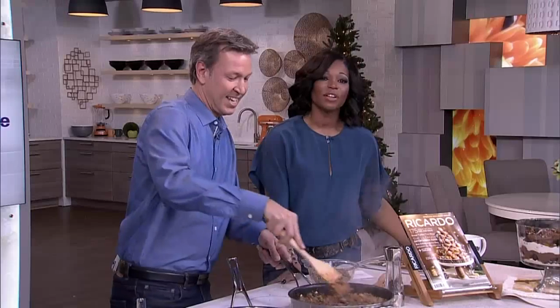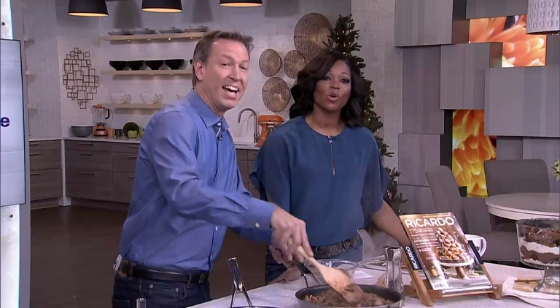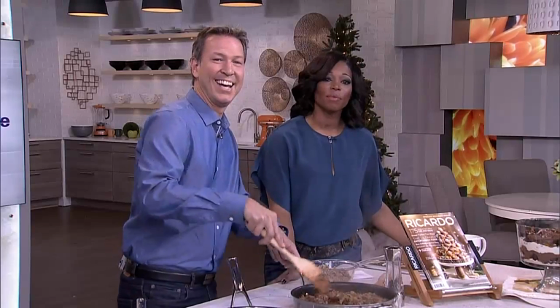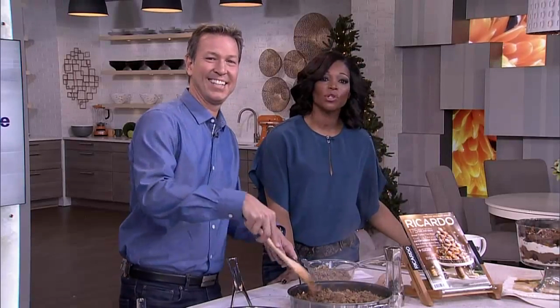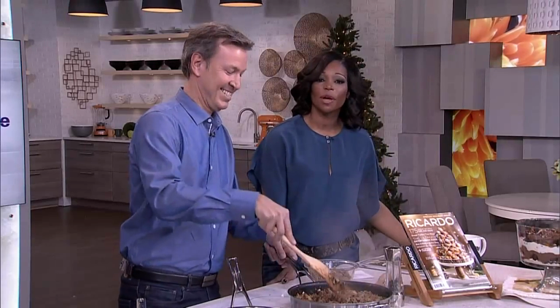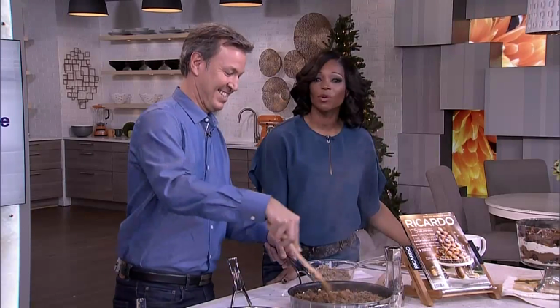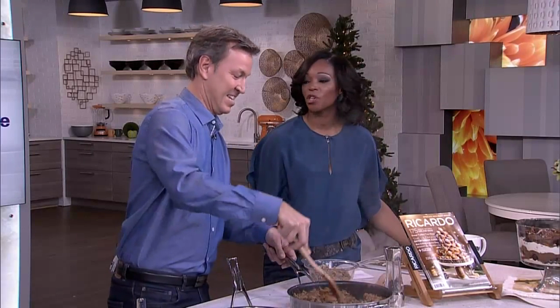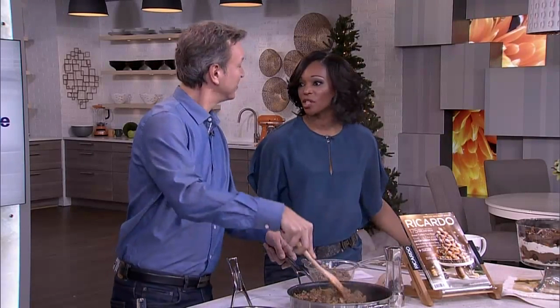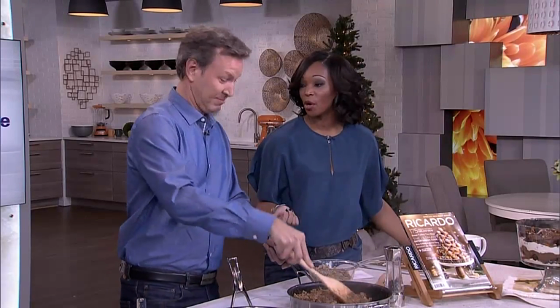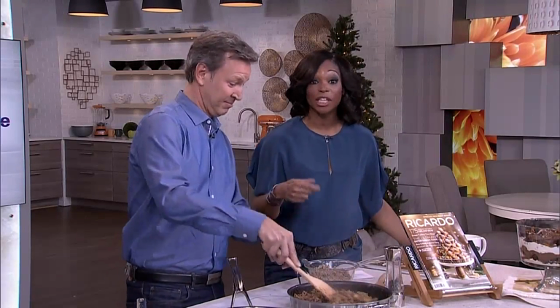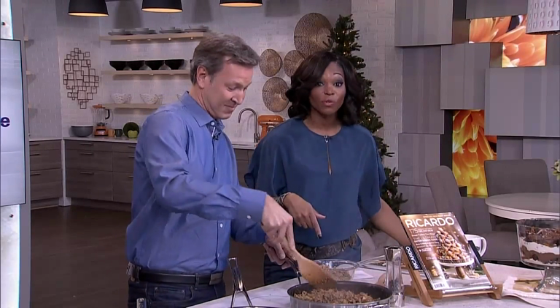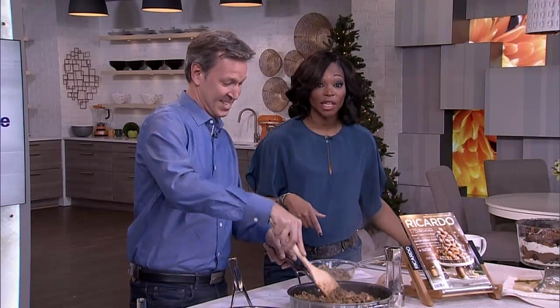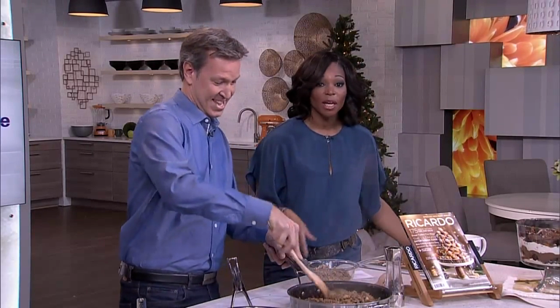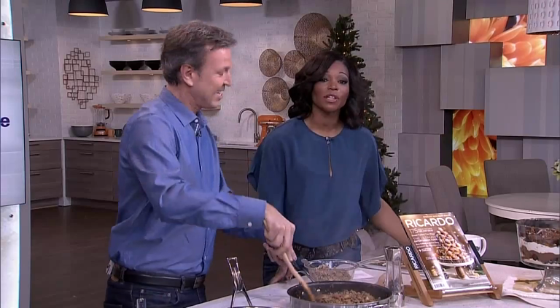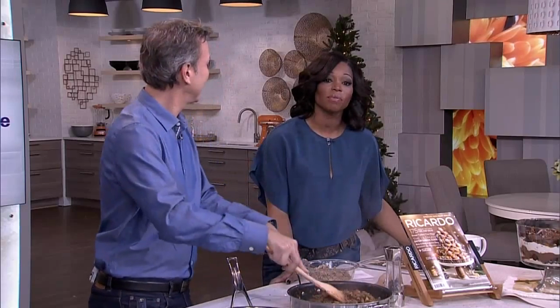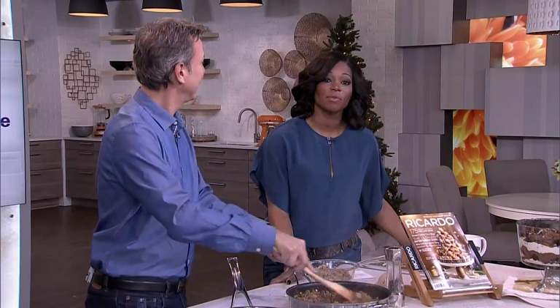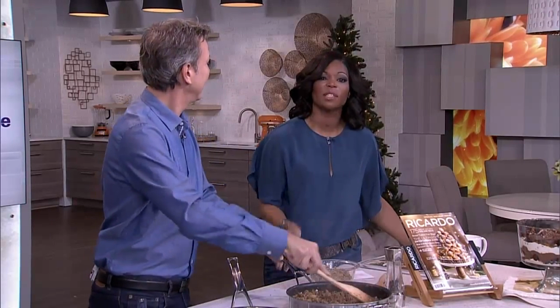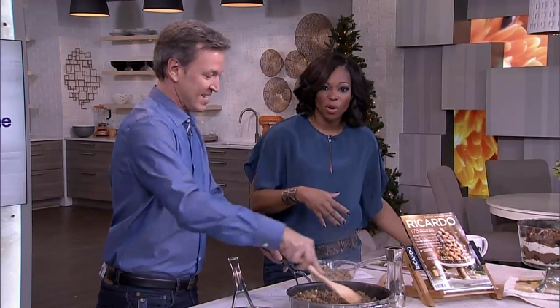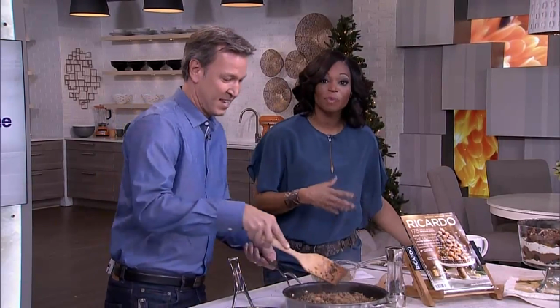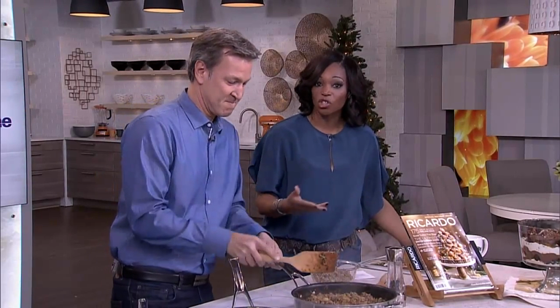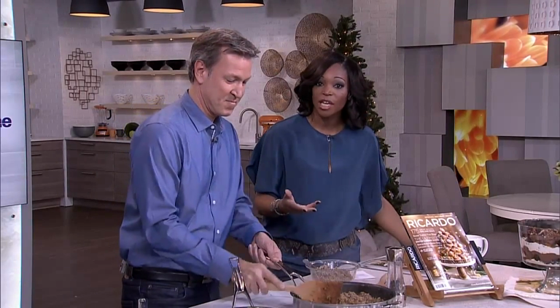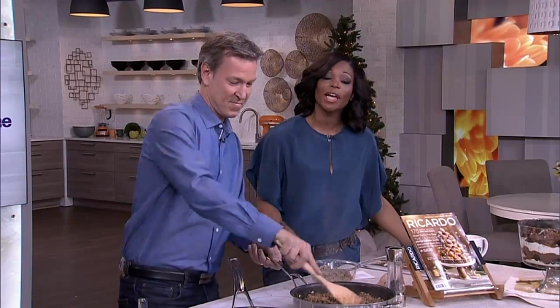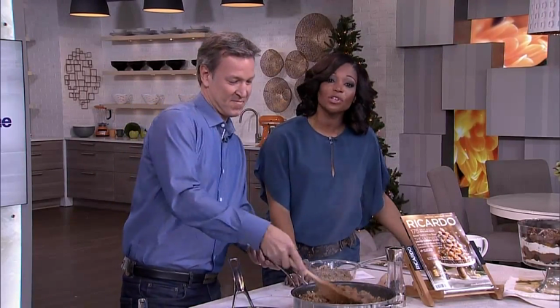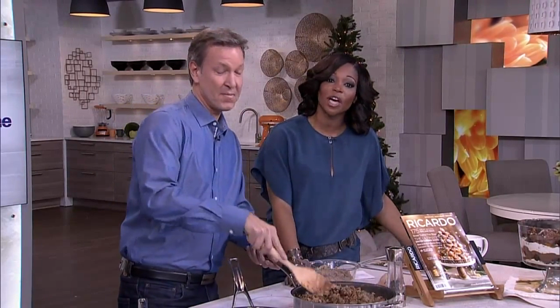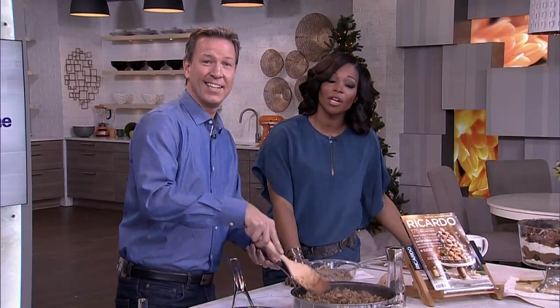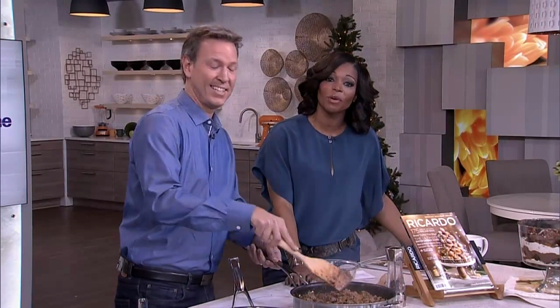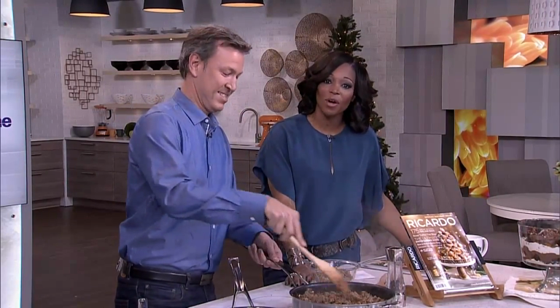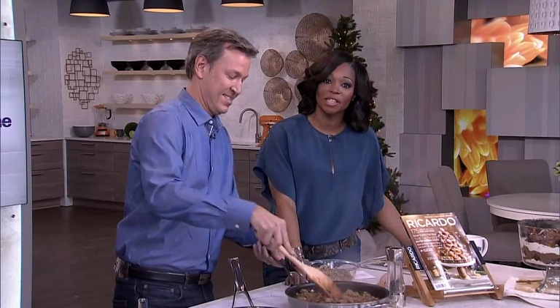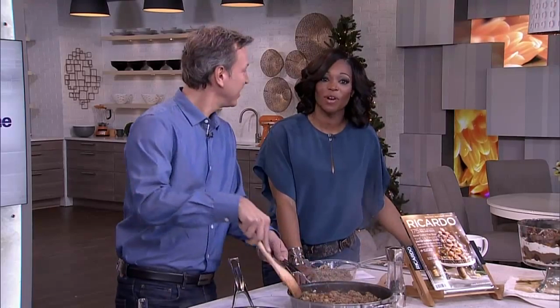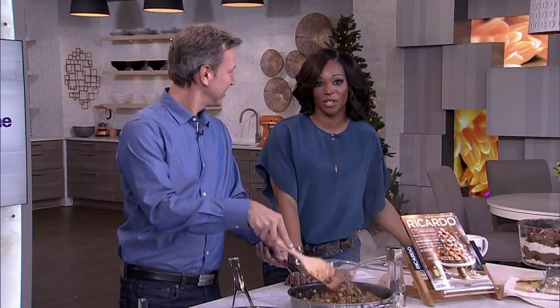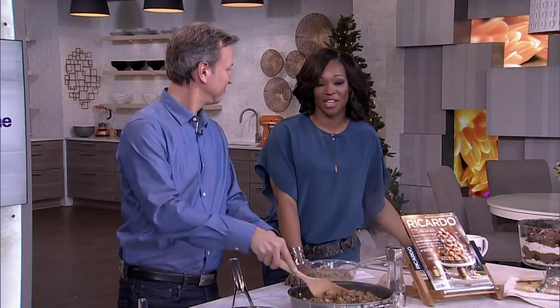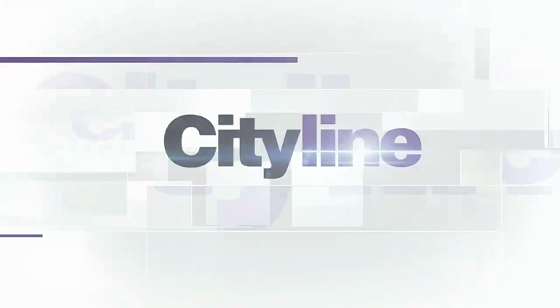Caterer Lauren Moser from Elle Cuisine started hosting dinner parties in university. But being a student means the meals had to be low cost, but delicious. We asked her to cook up one of her crowd-pleasing recipes for us. Take a look.